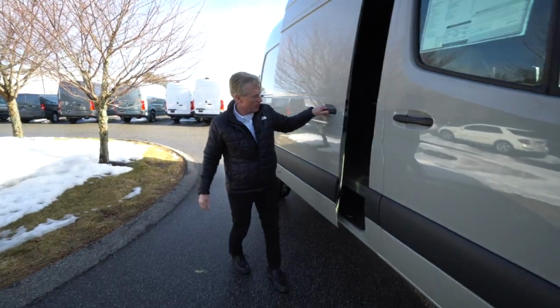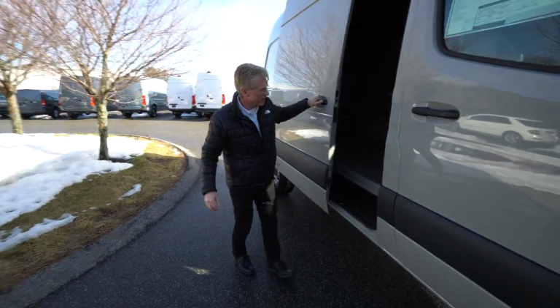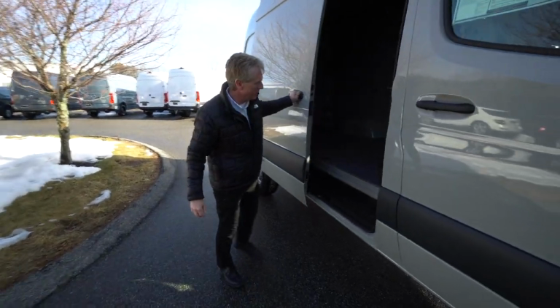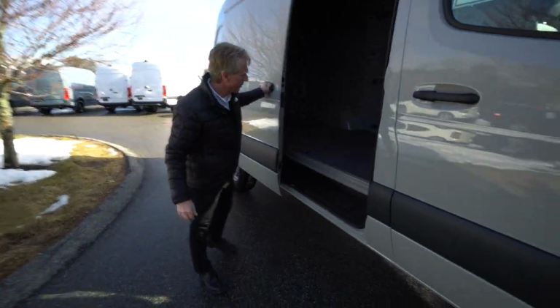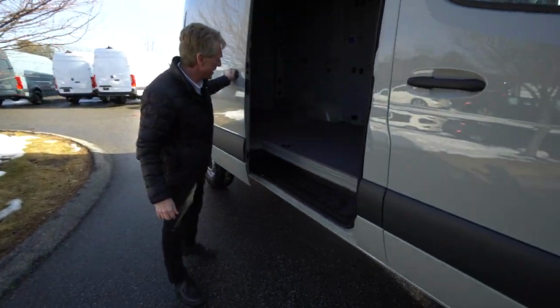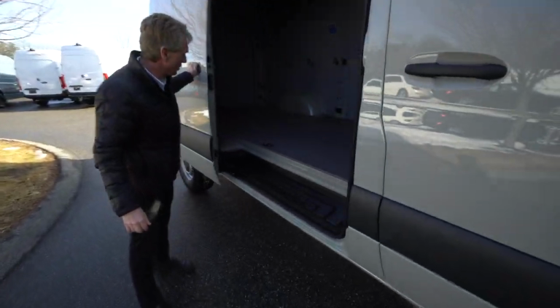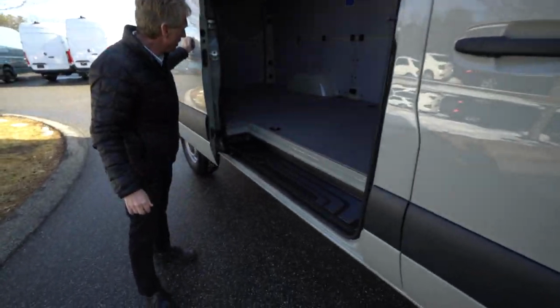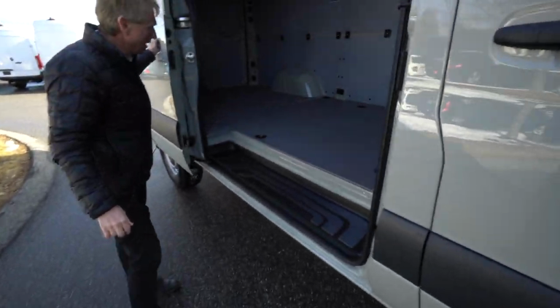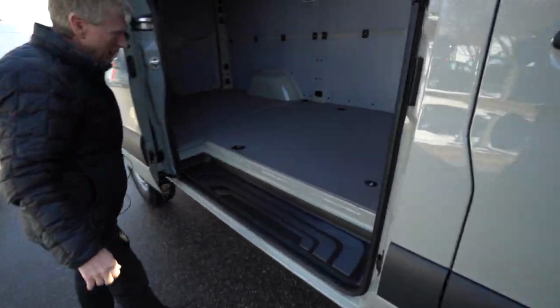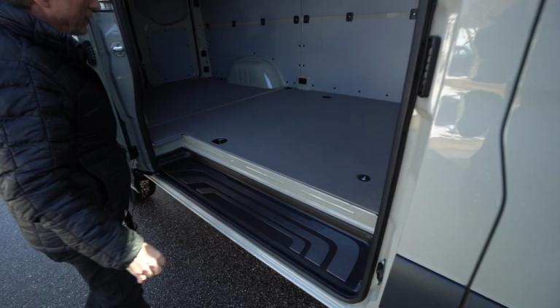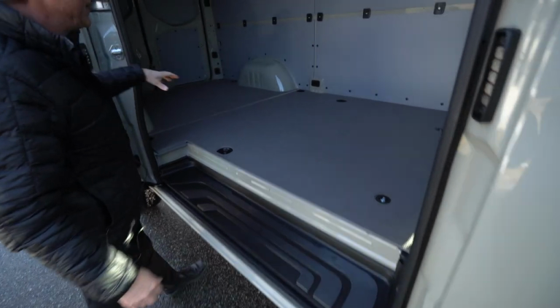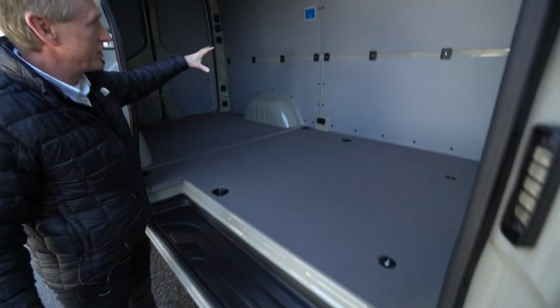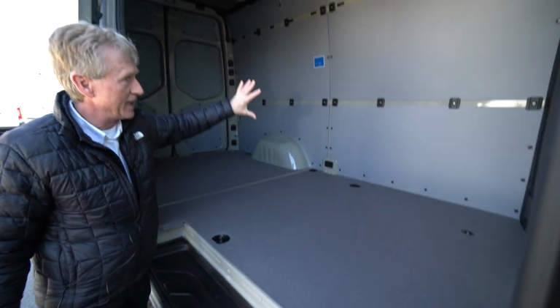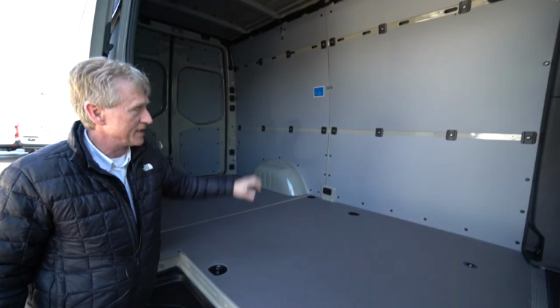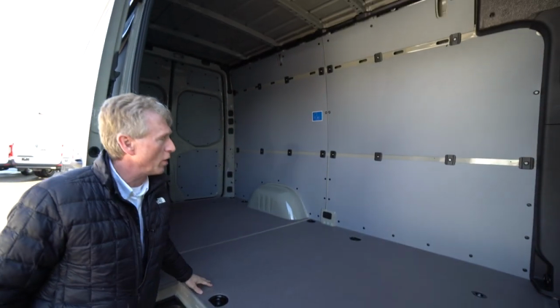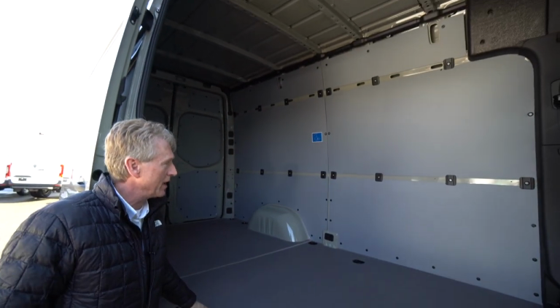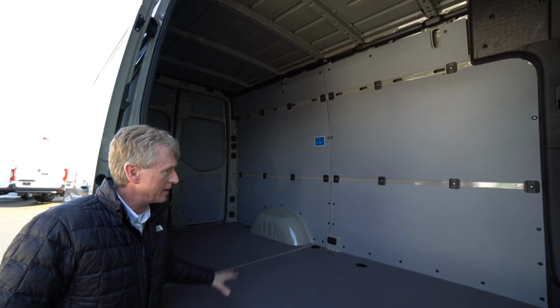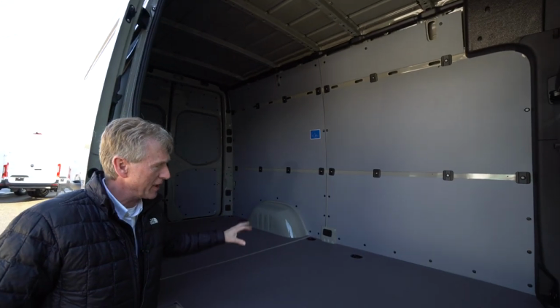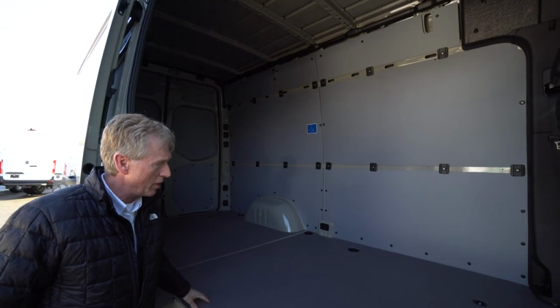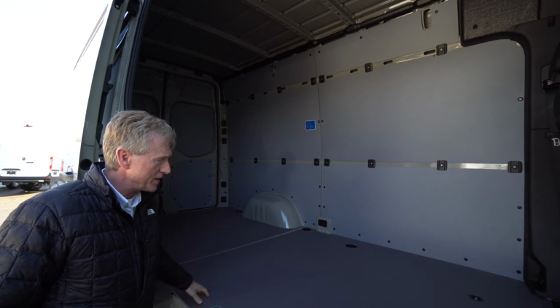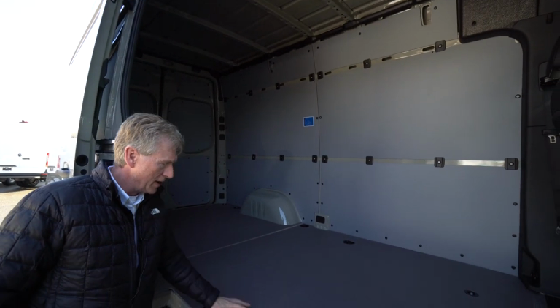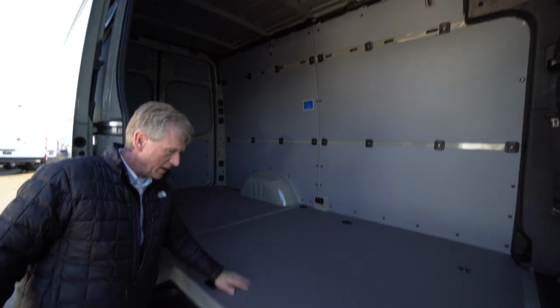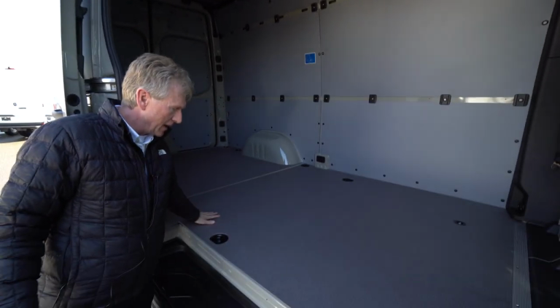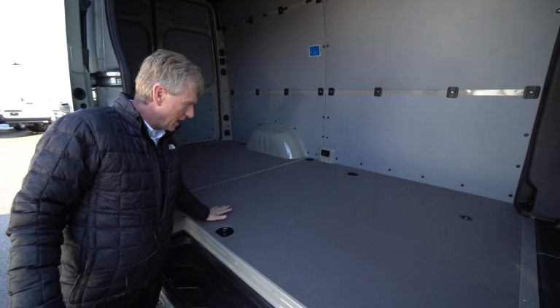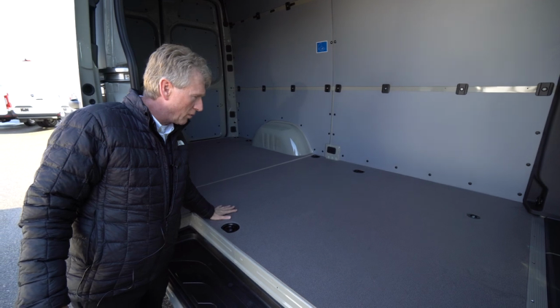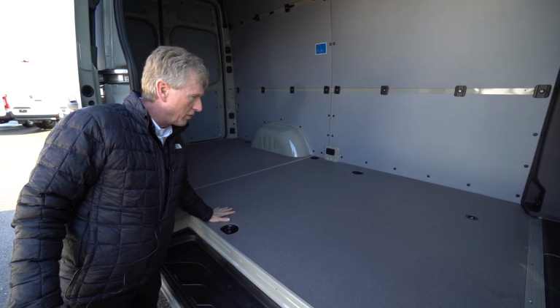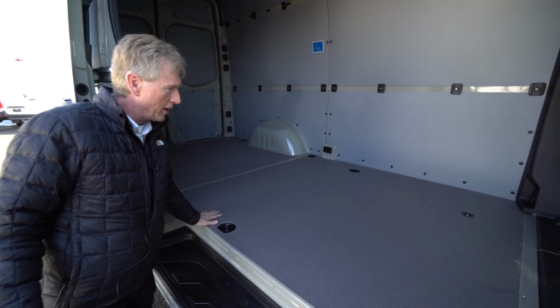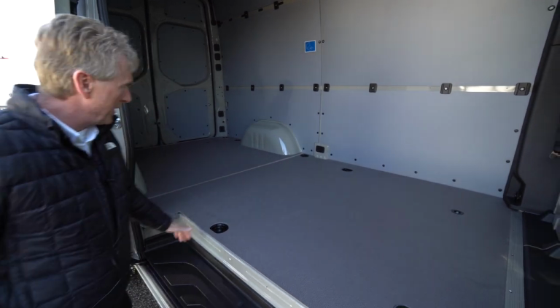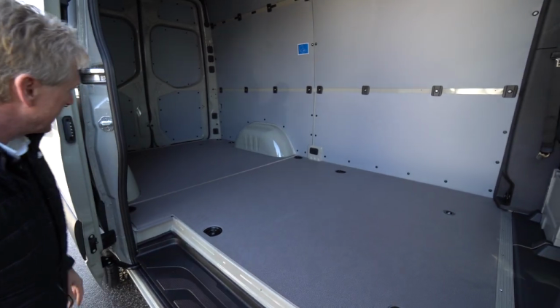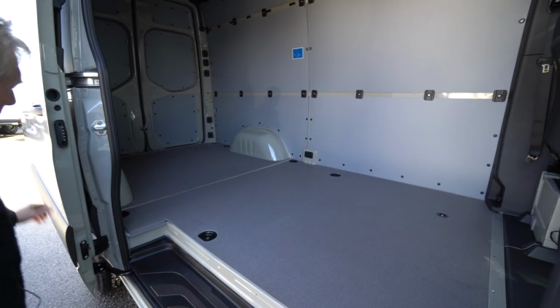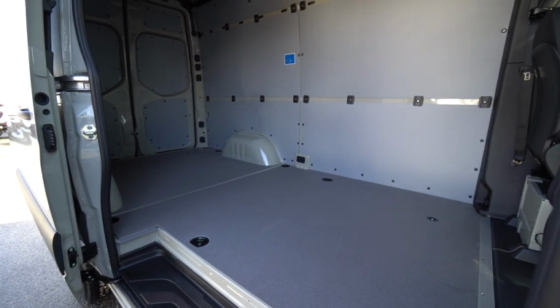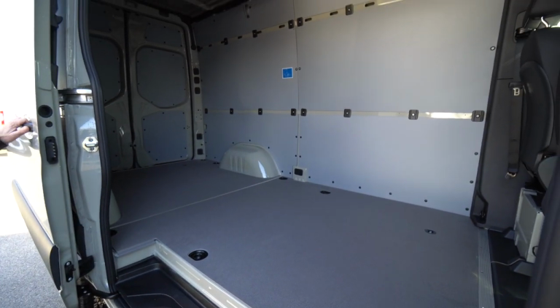But we're going to start right here with the sliding door. One of the nice features — it has the sidewall paneling to protect the walls, and the nice hardwood flooring with anti-slip coating on it.